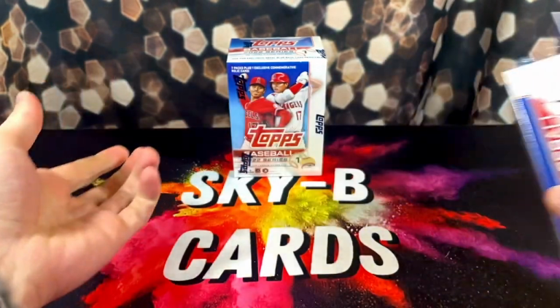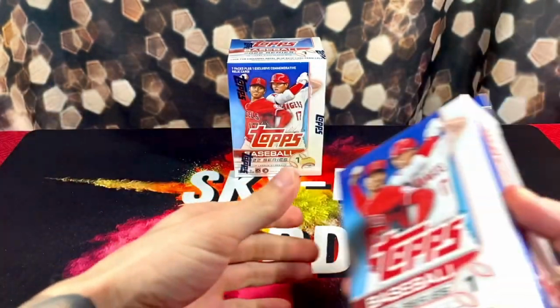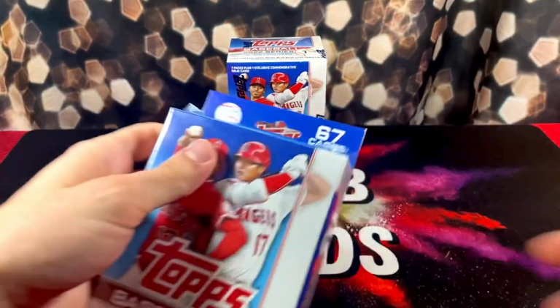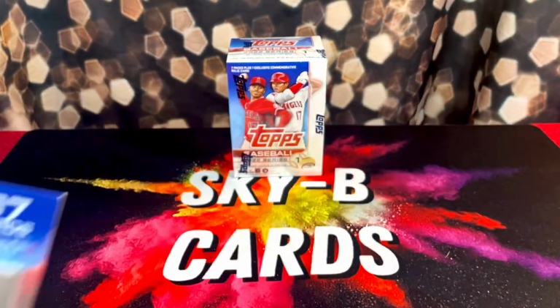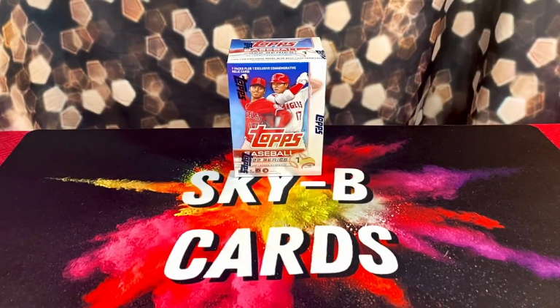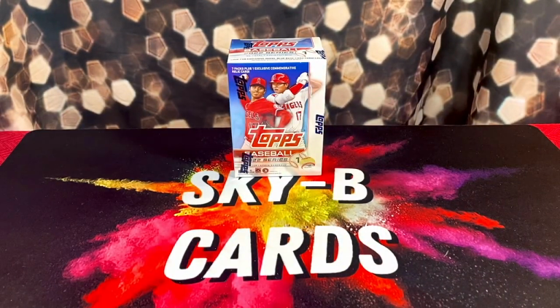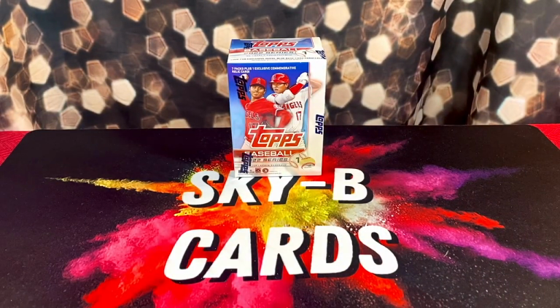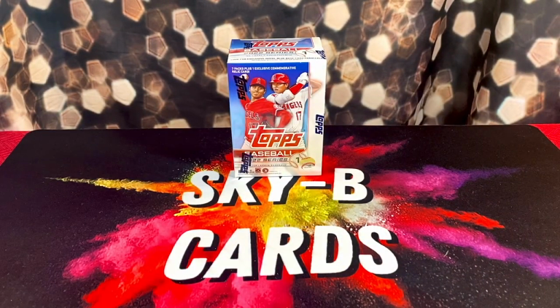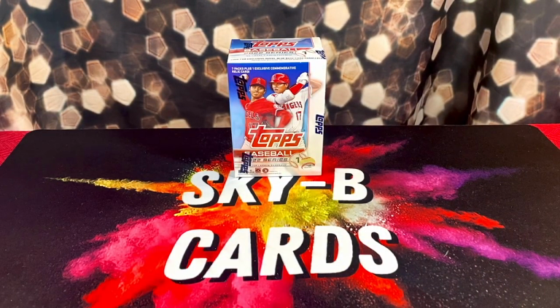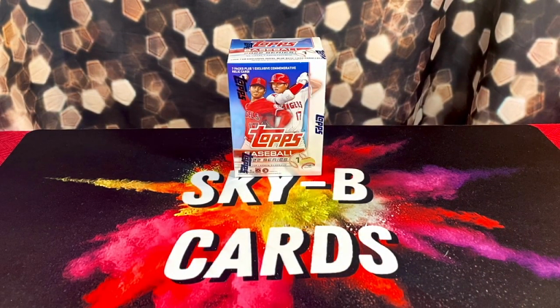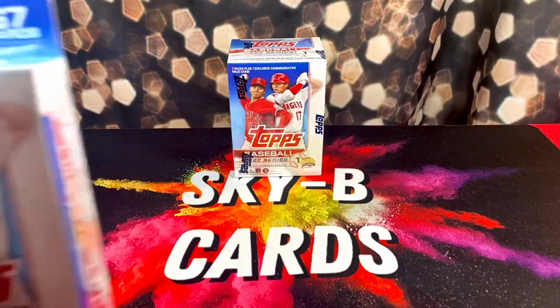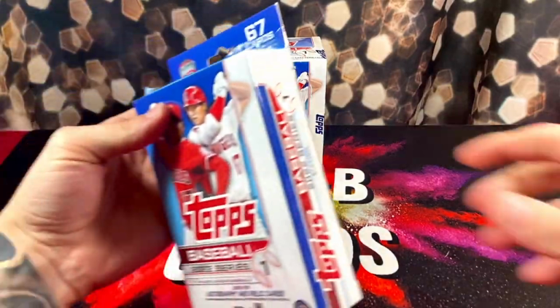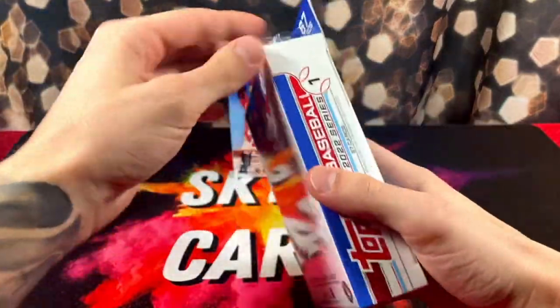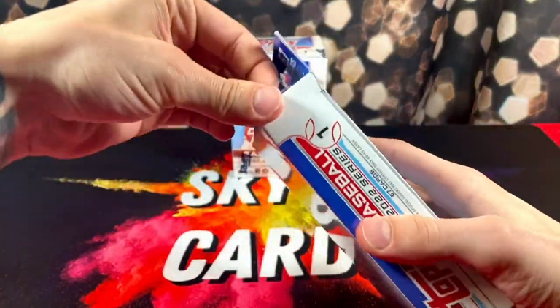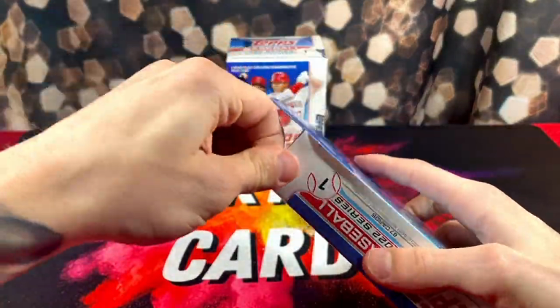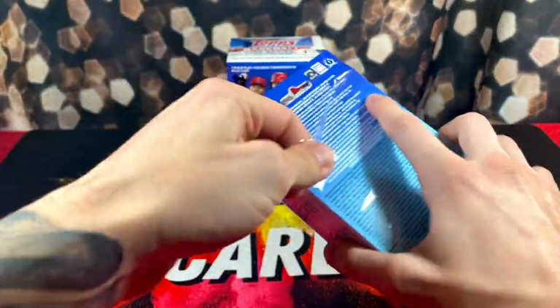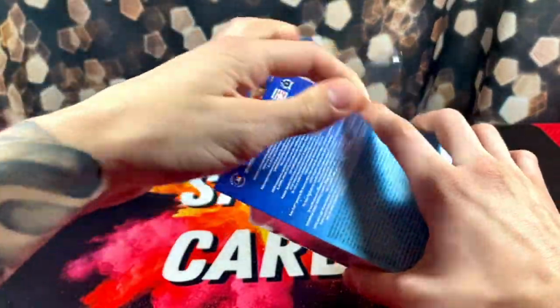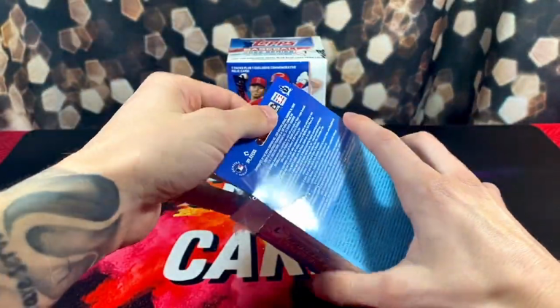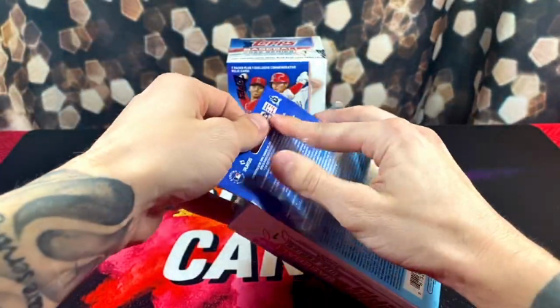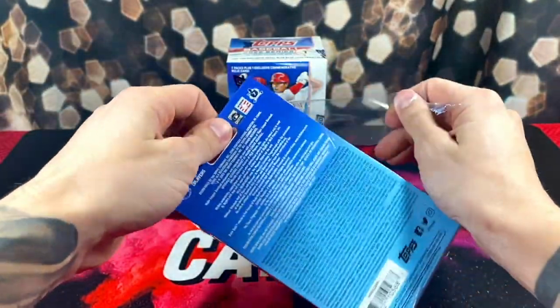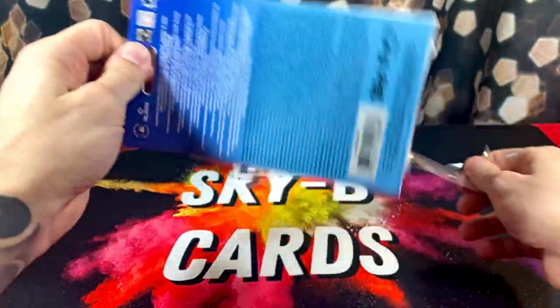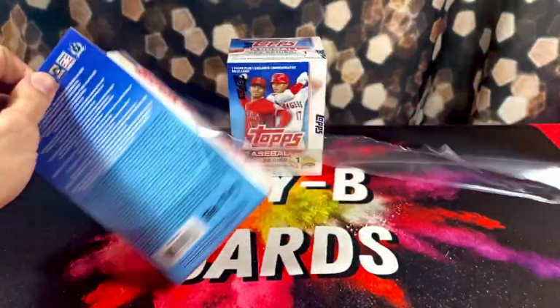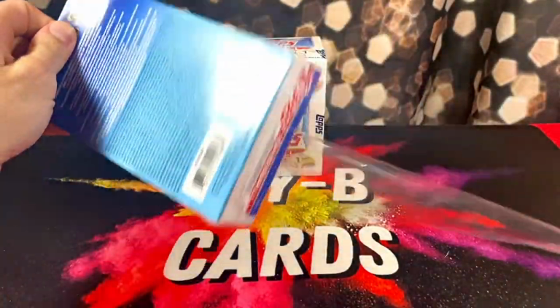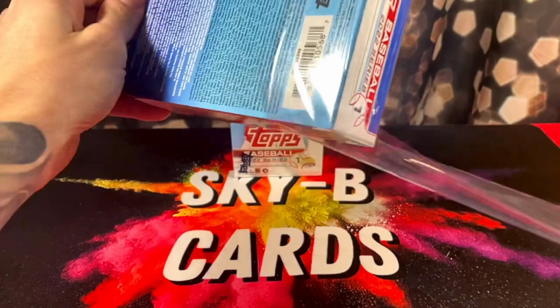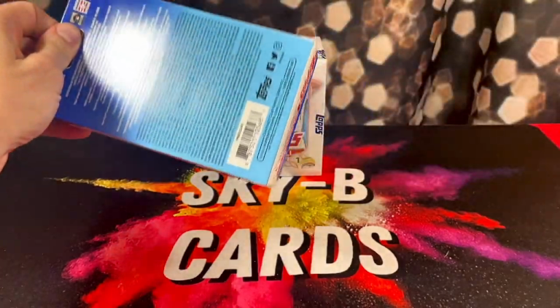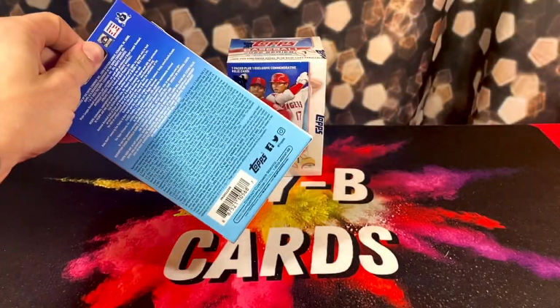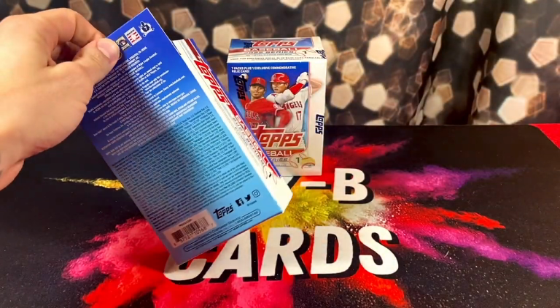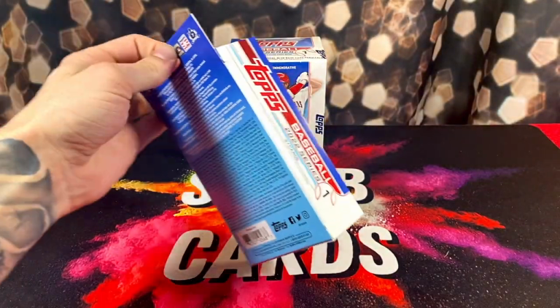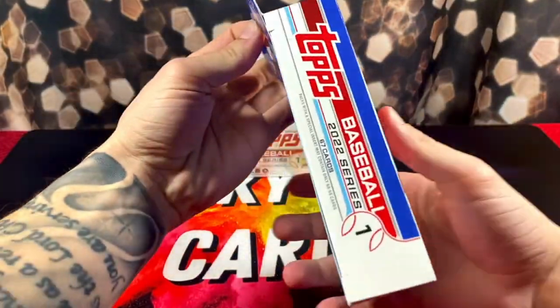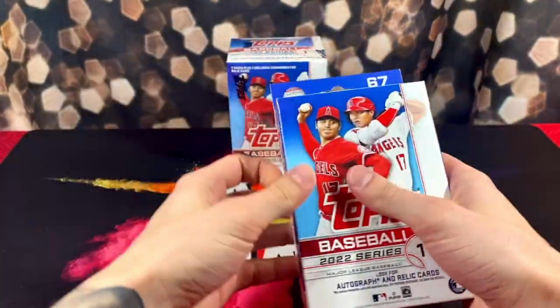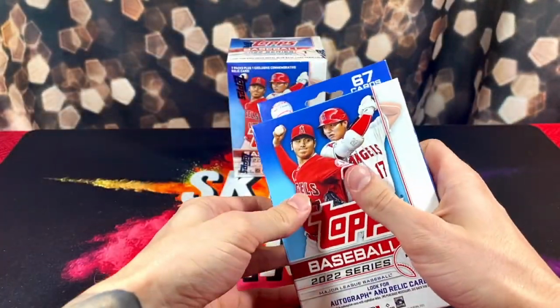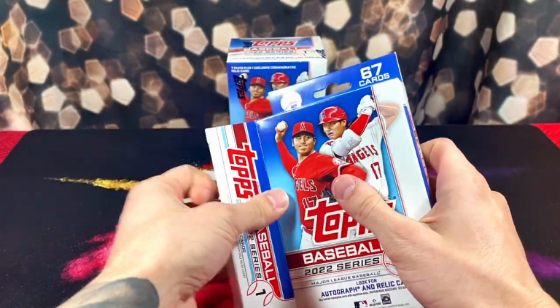Blasters were actually 20, like the good days. Sadly, everything is like $30, $40 a blaster now. So it was nice paying the good prices.